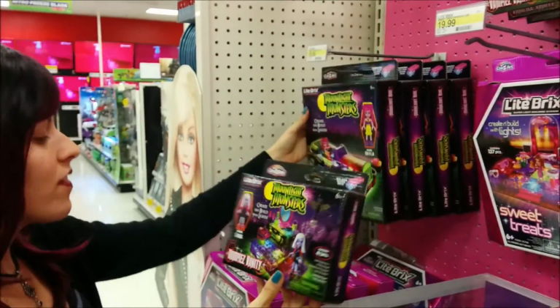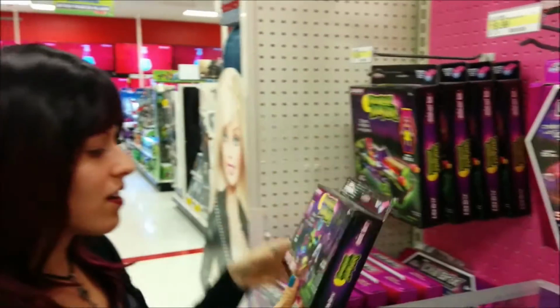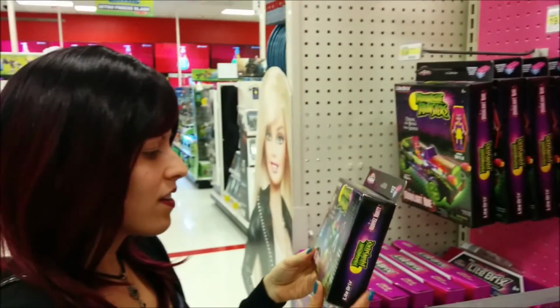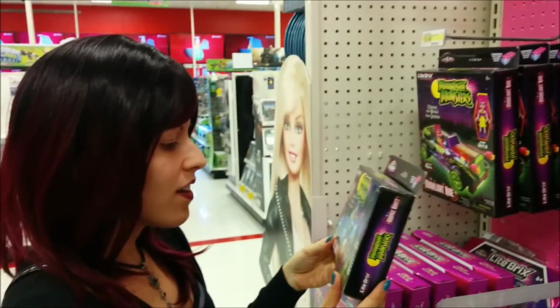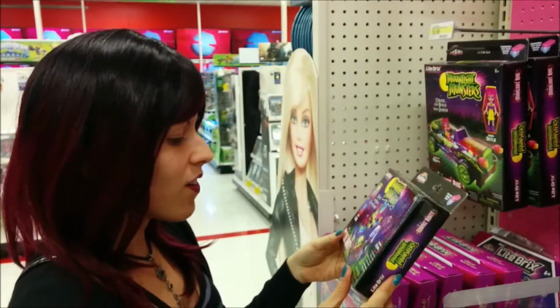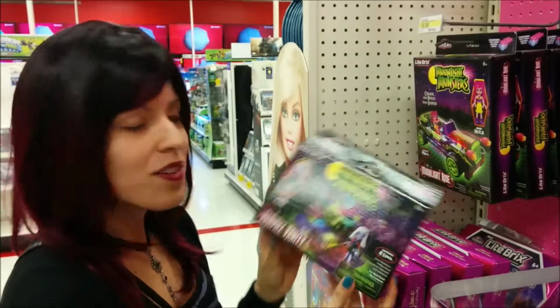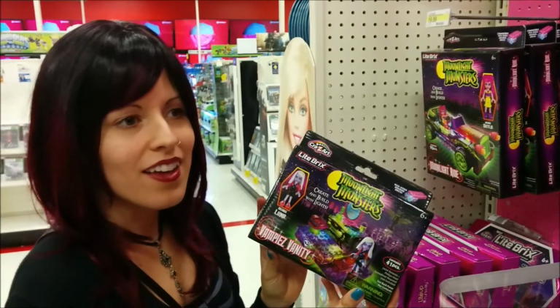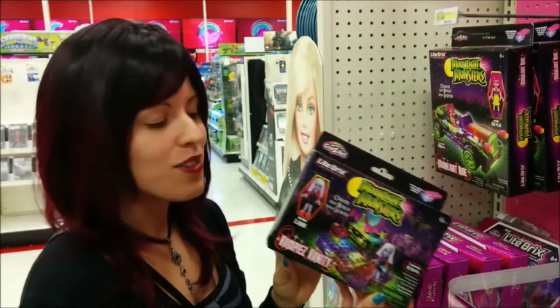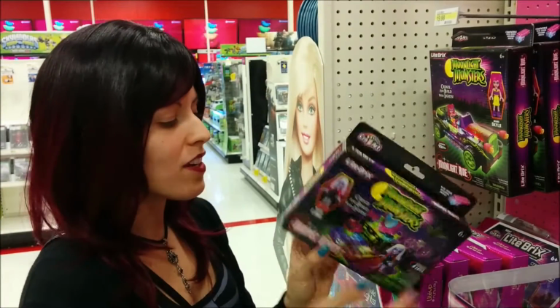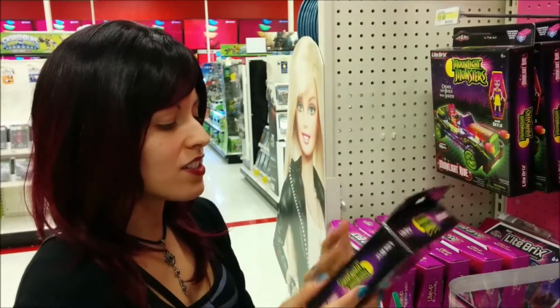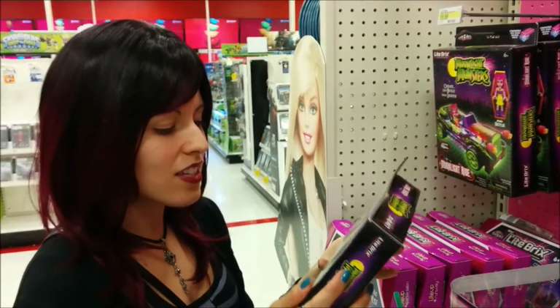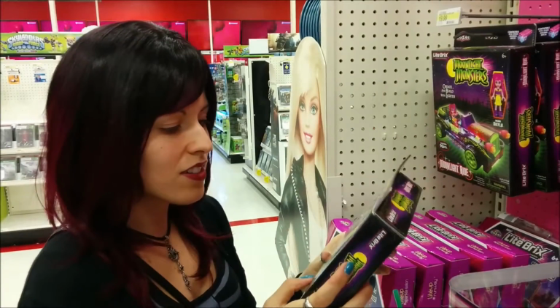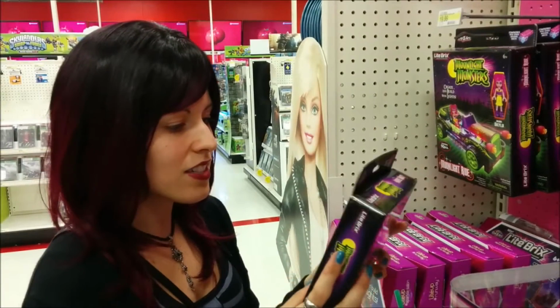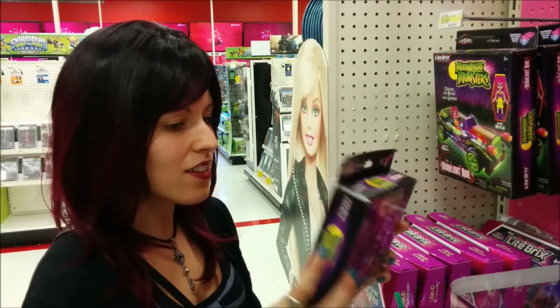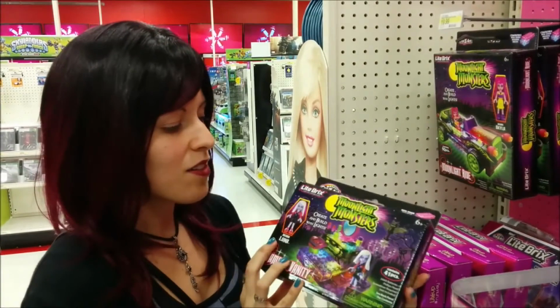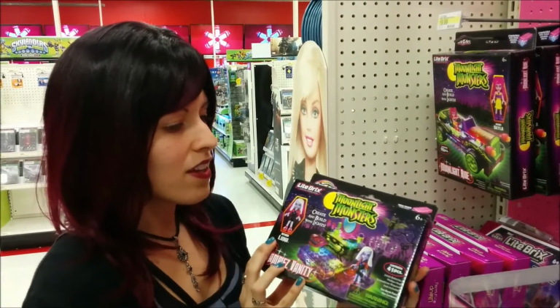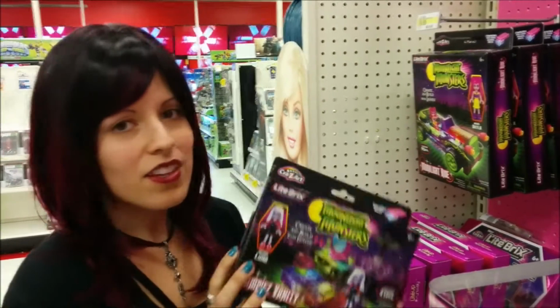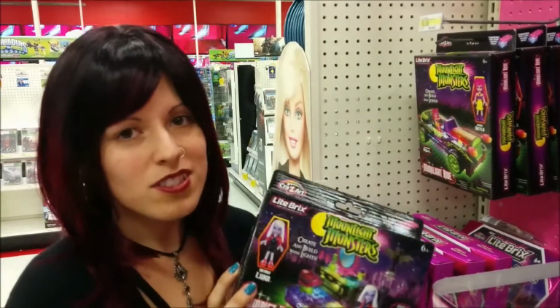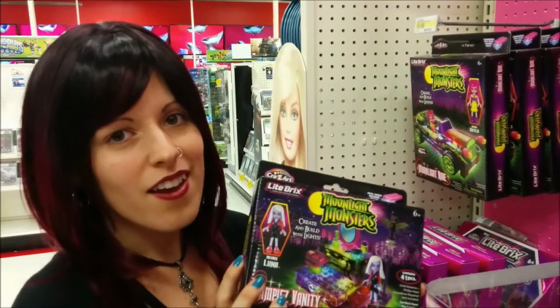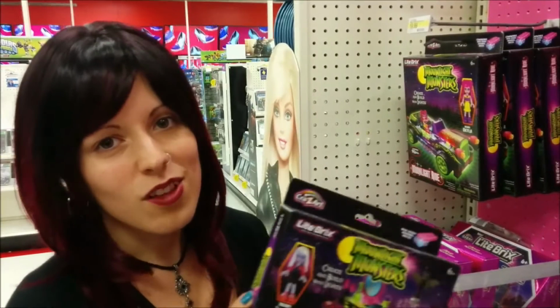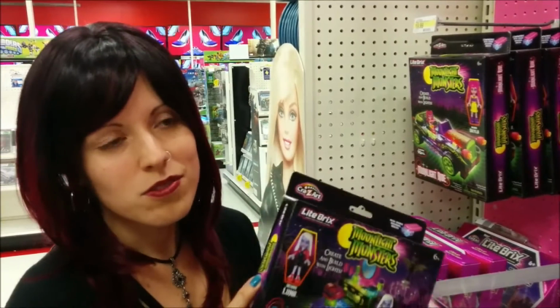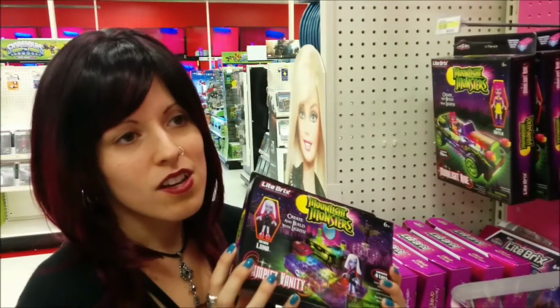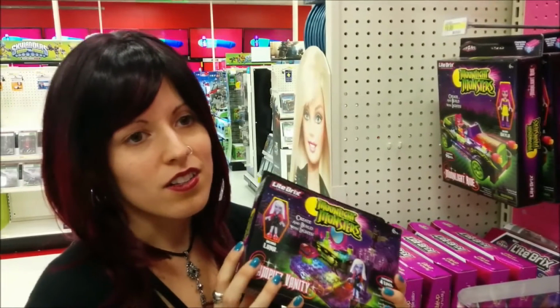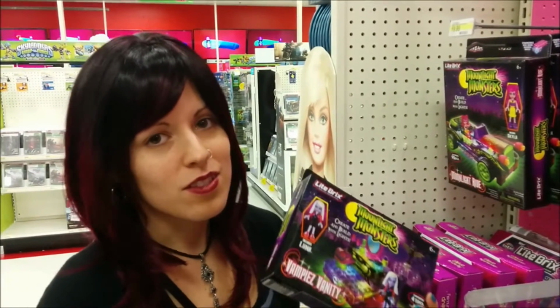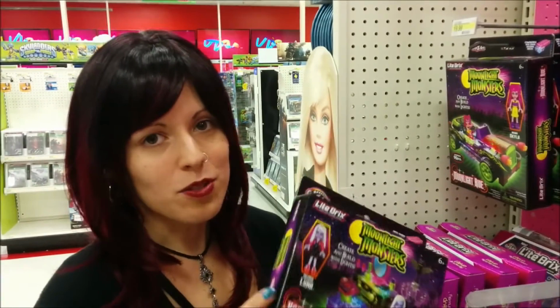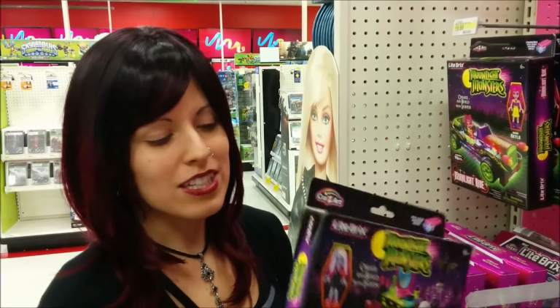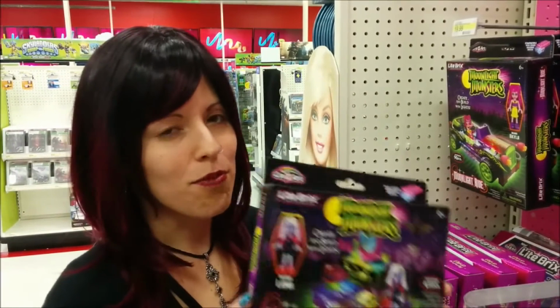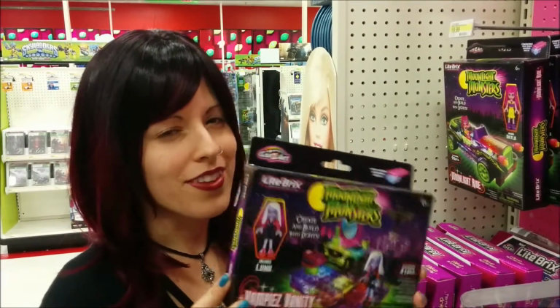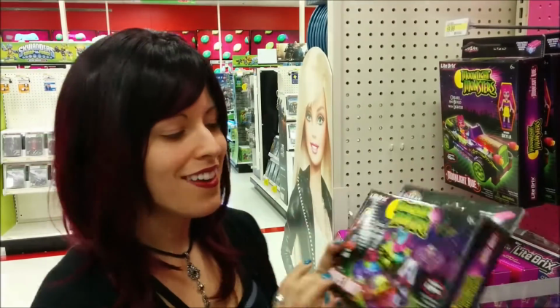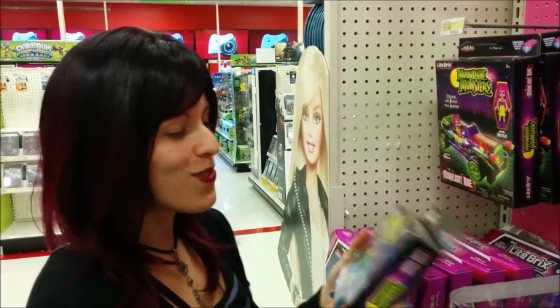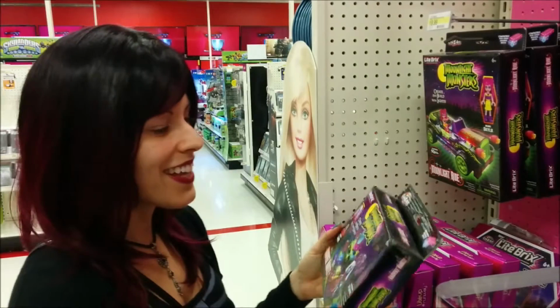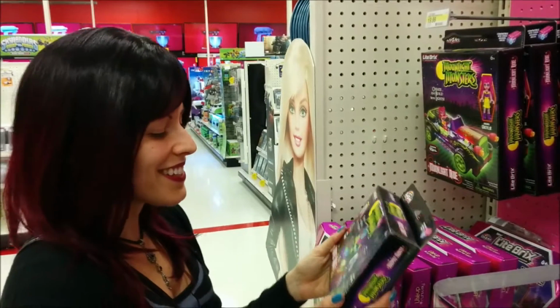I don't know. I kind of want to buy it and do an opening on it, just to see how good this really is. But nothing new in Monster High, no slow-mos, nothing new in the My Little Pony section. But this, I really like this.